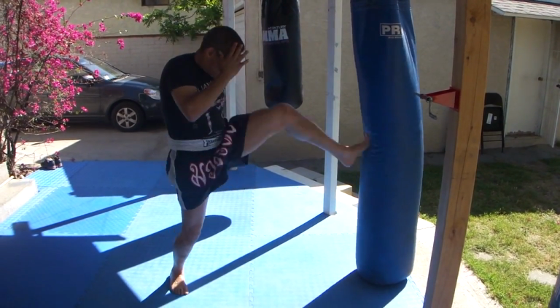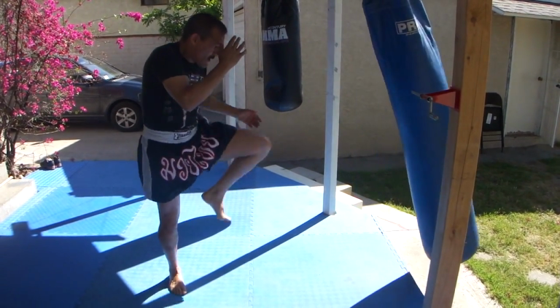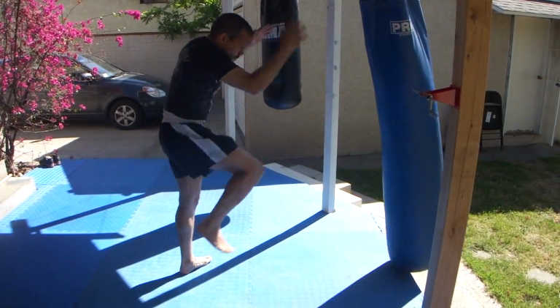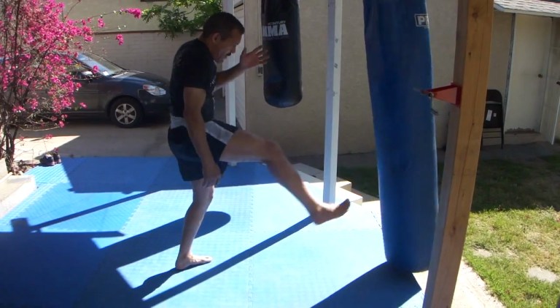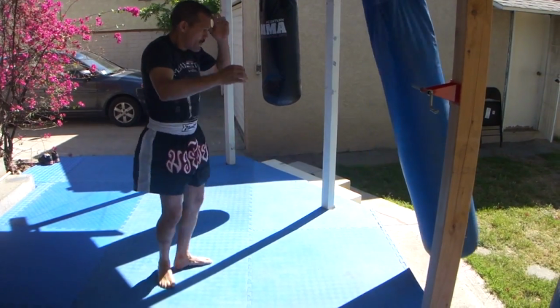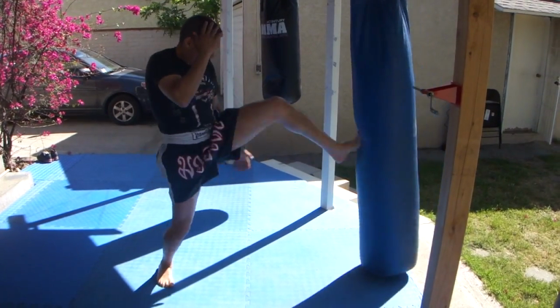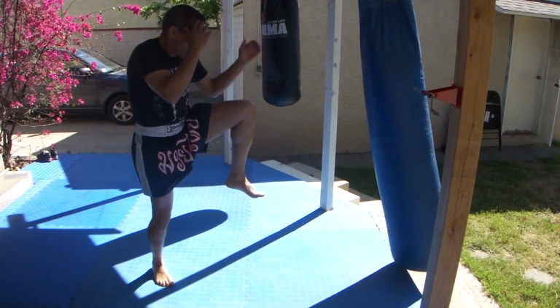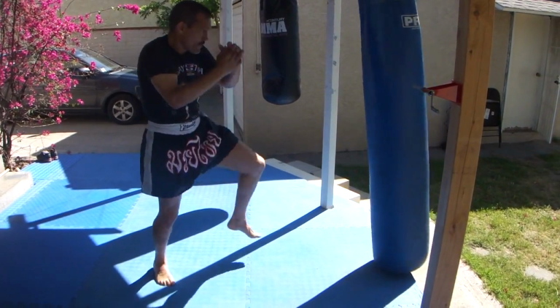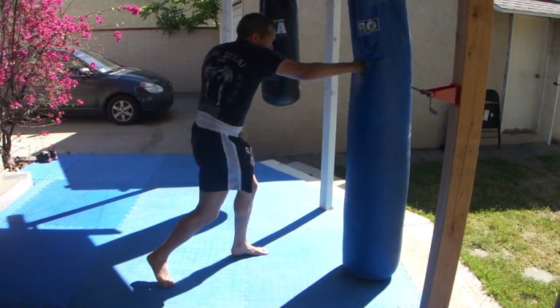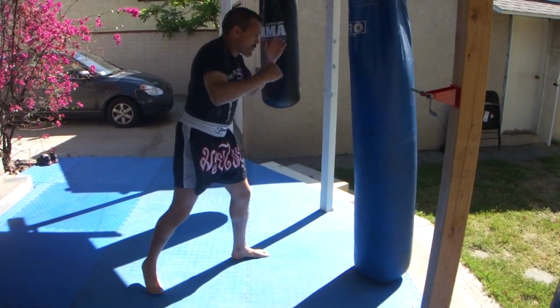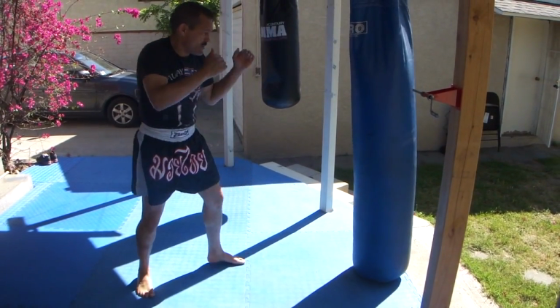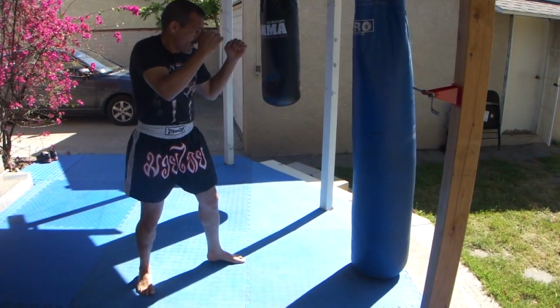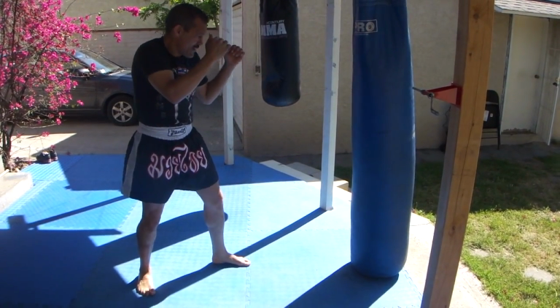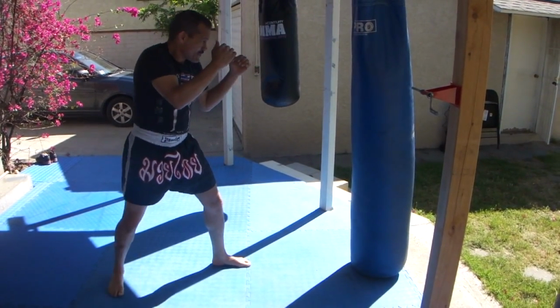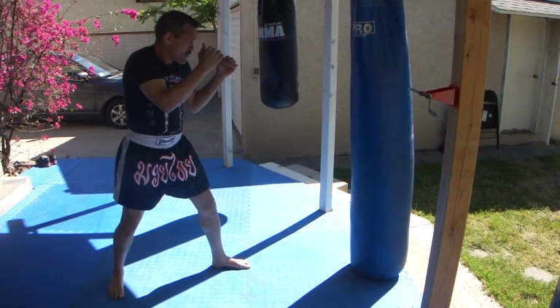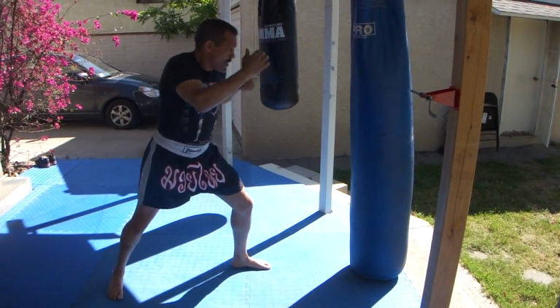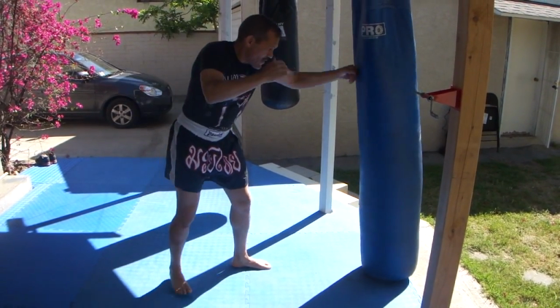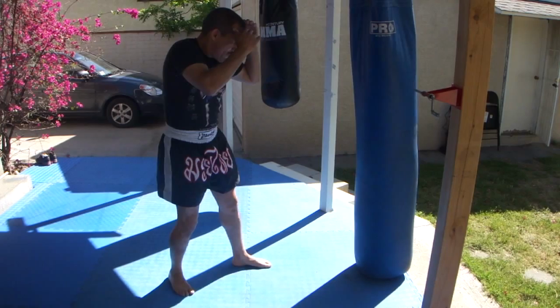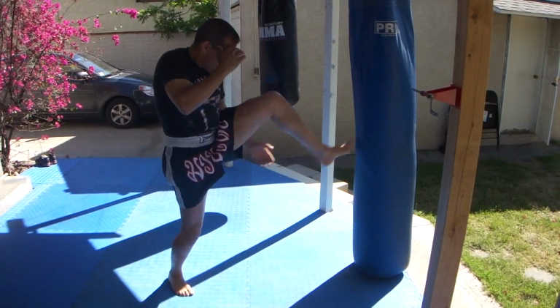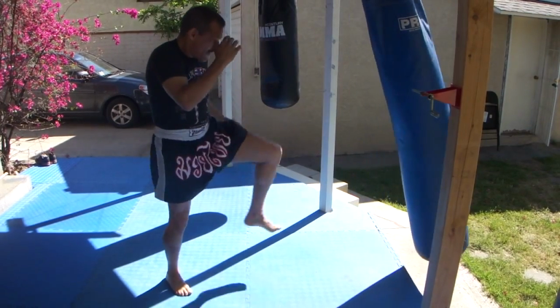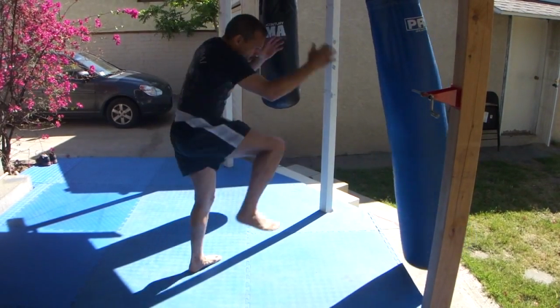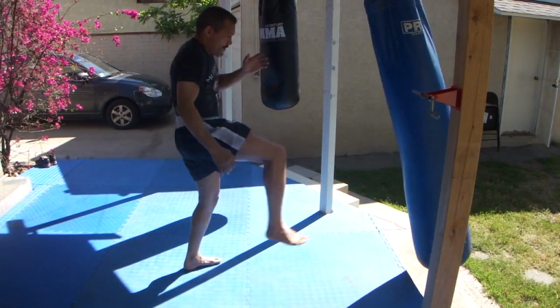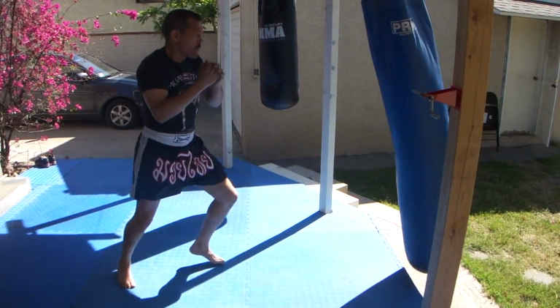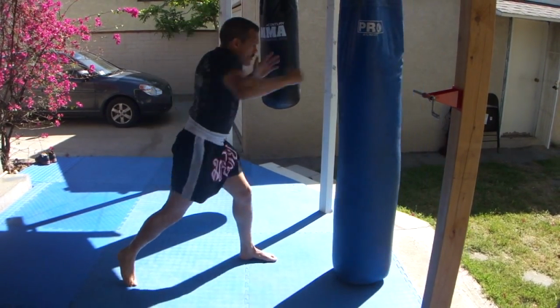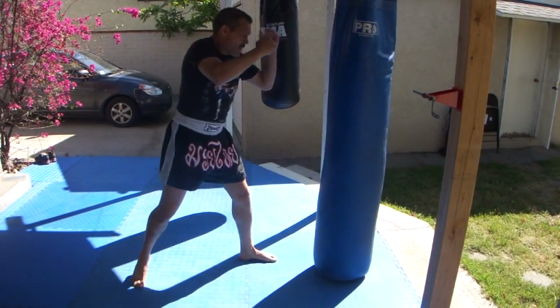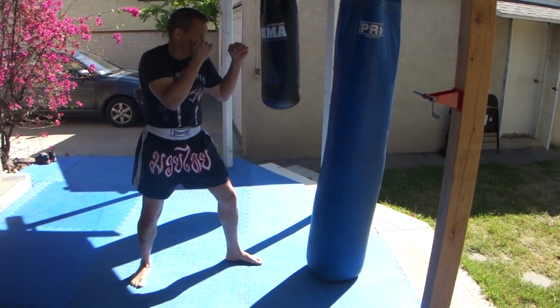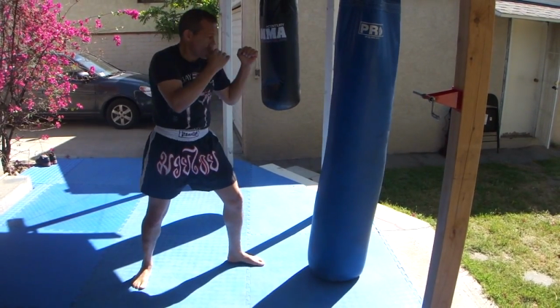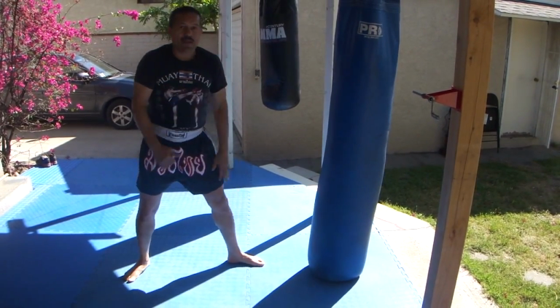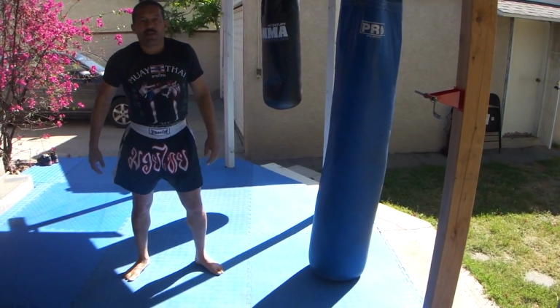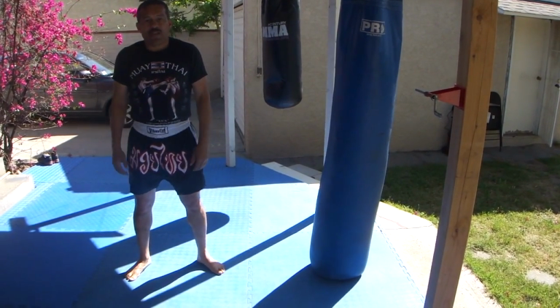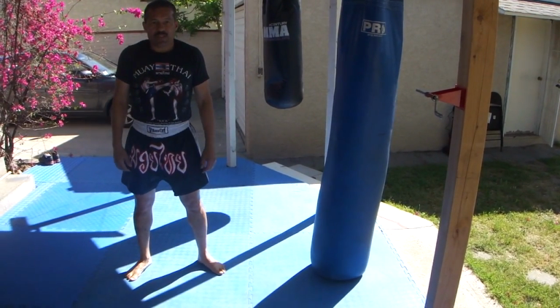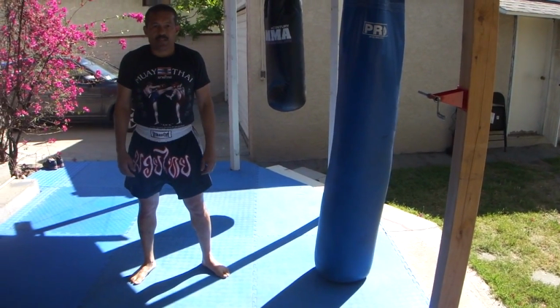Tuck. Right. Tuck. Sorry, that was an extra left. Jab, left, right. Right. Good — straight kick punching kick drill.